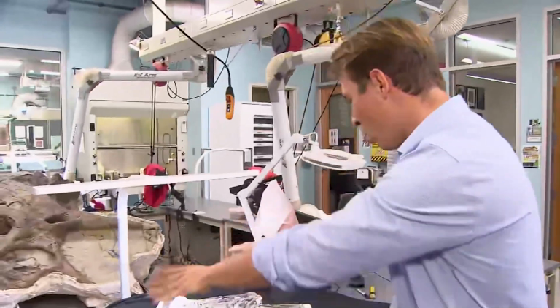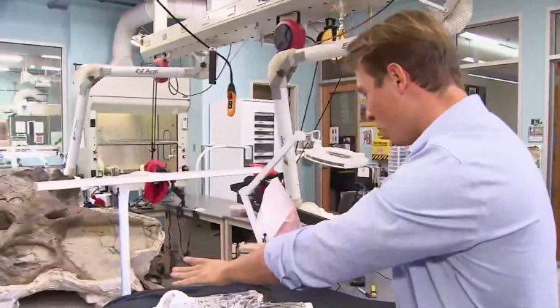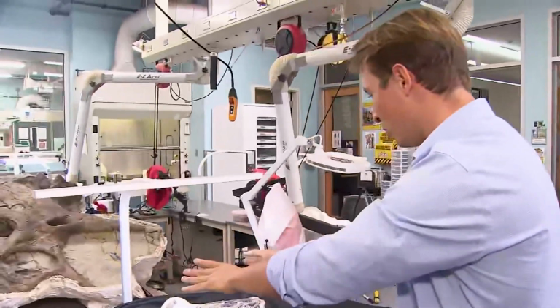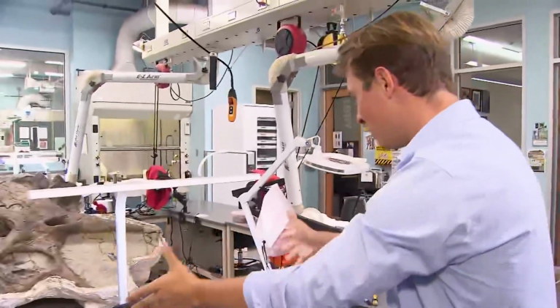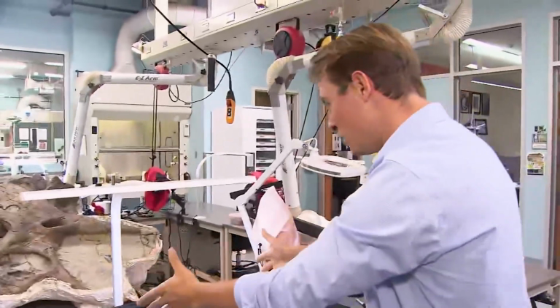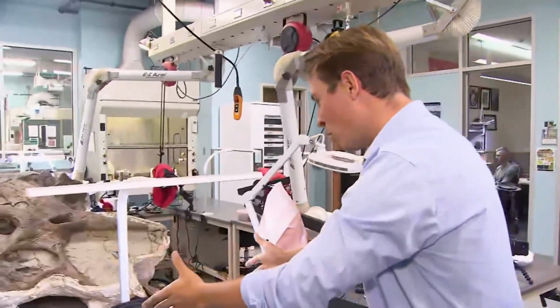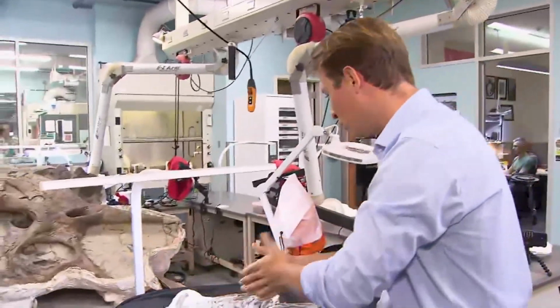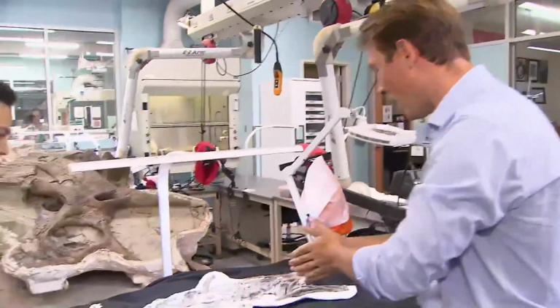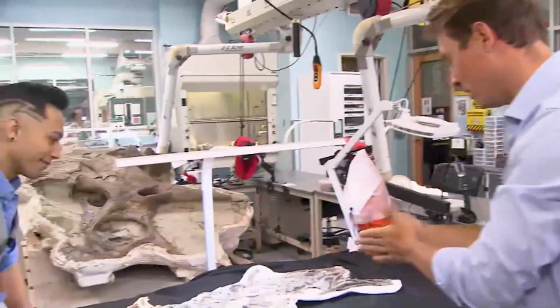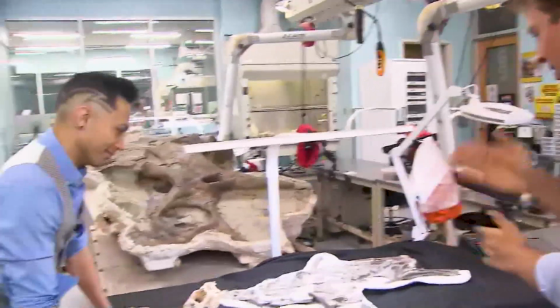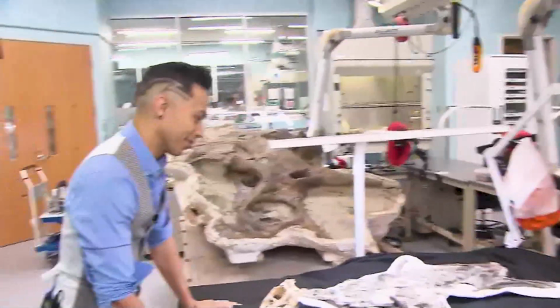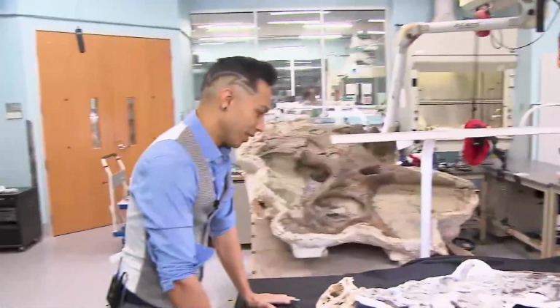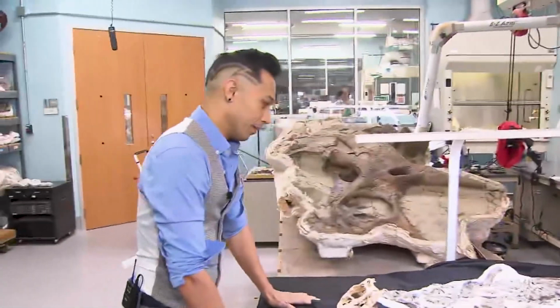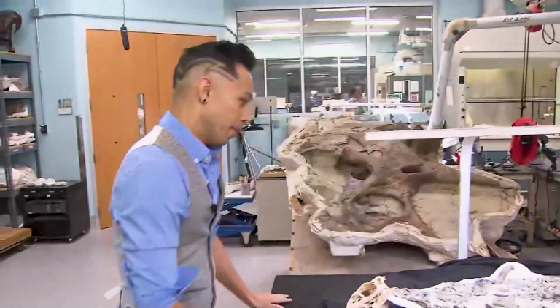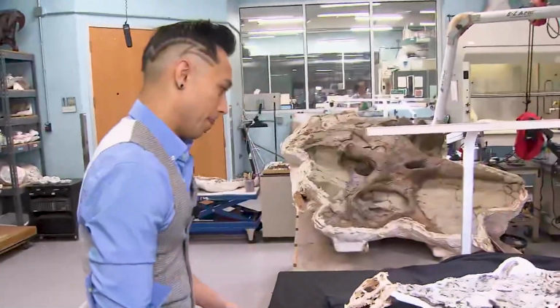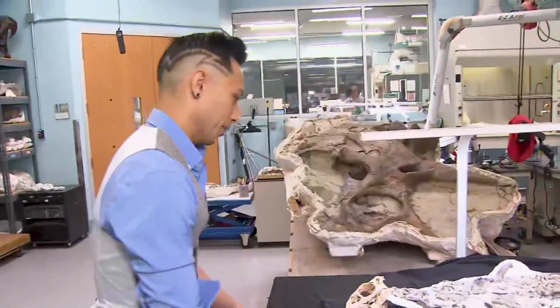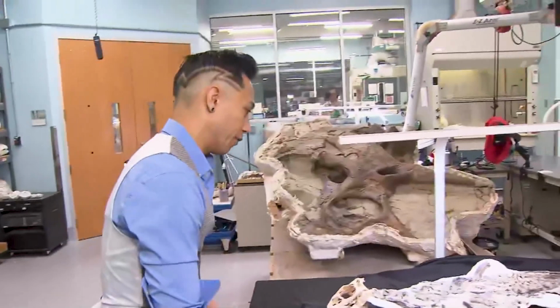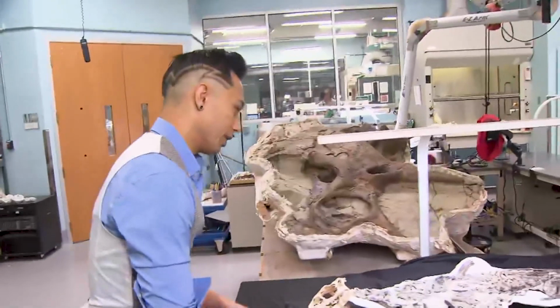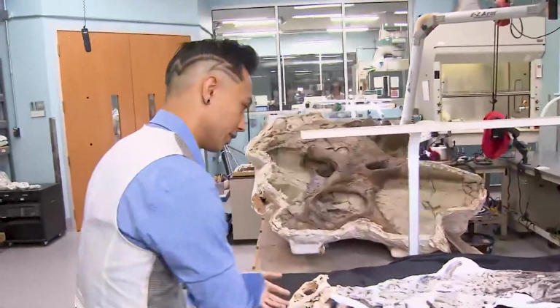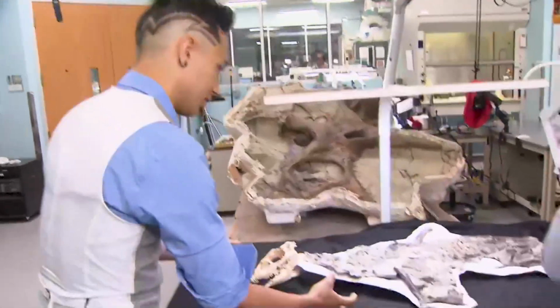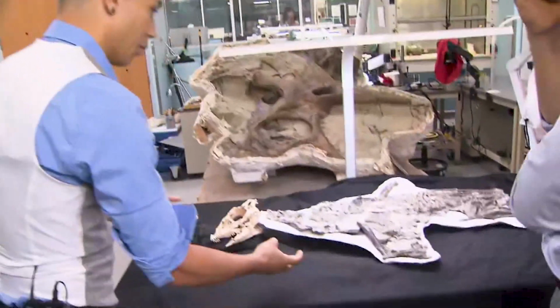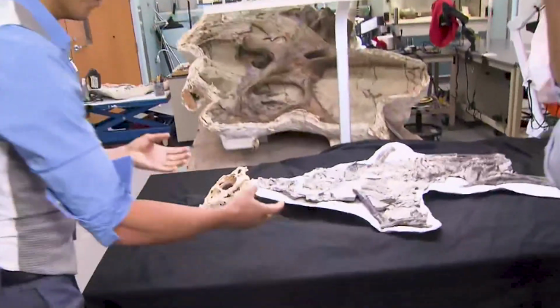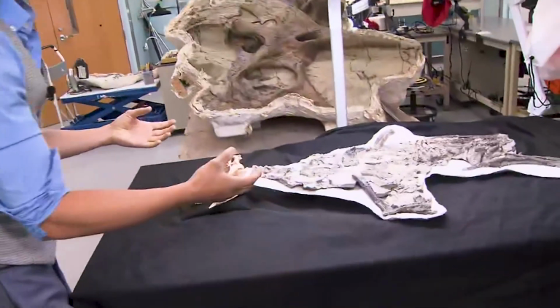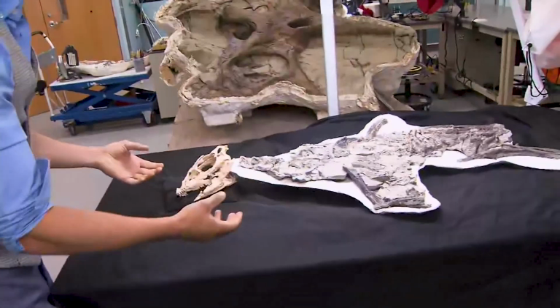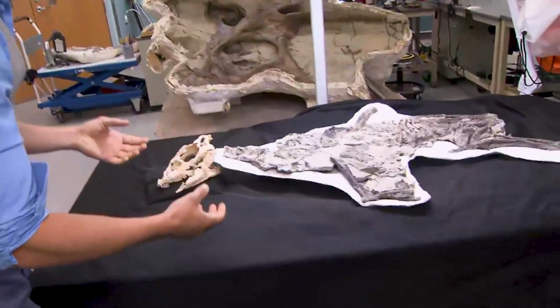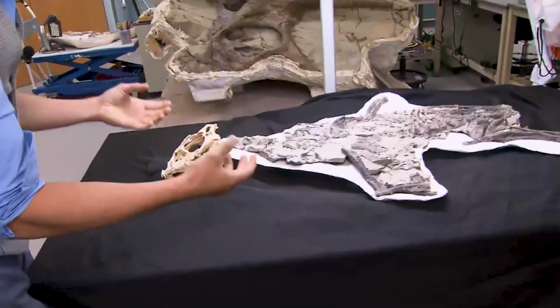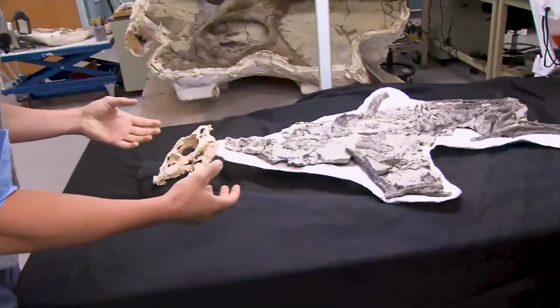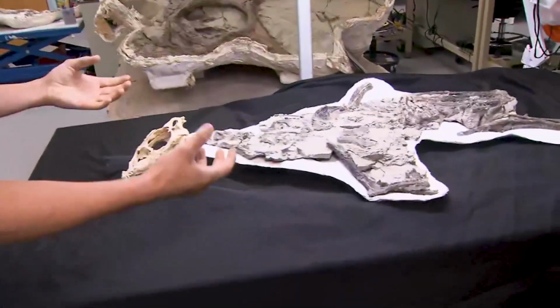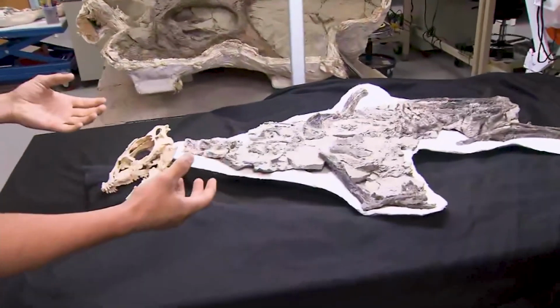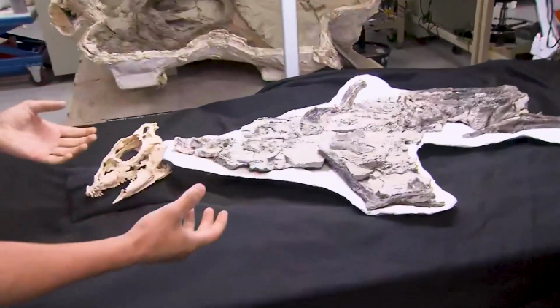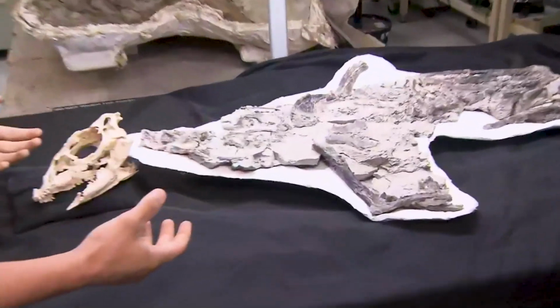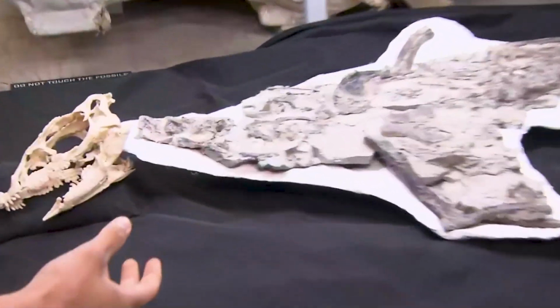So walk me through. This is Fauna right here. So Fauna, this is one of our most exceptional sites to preserve a Fauna specimen.